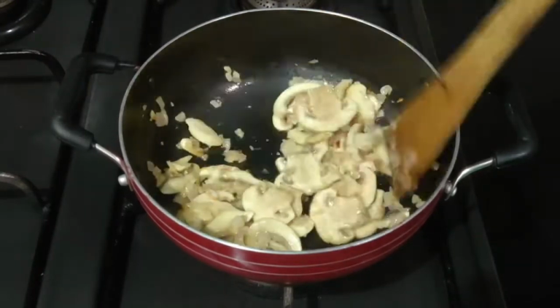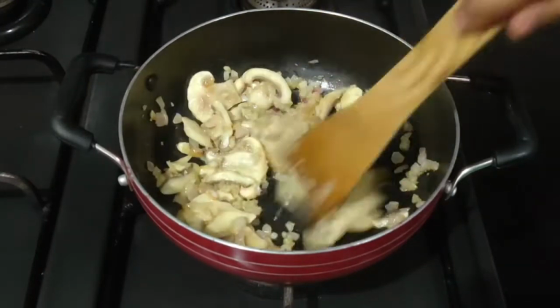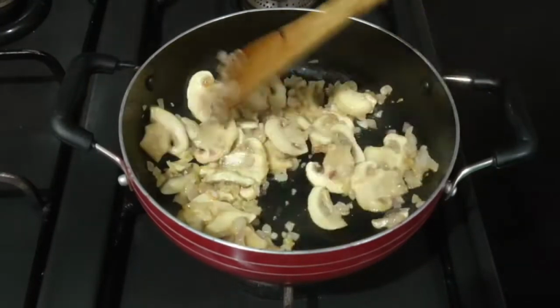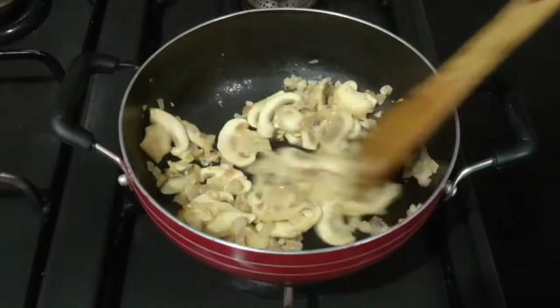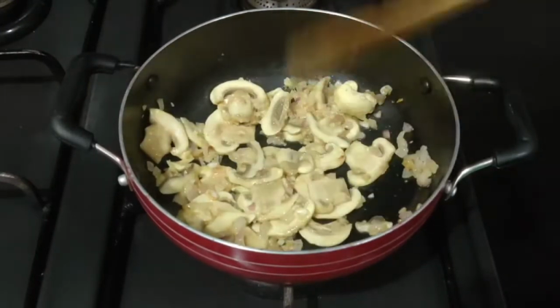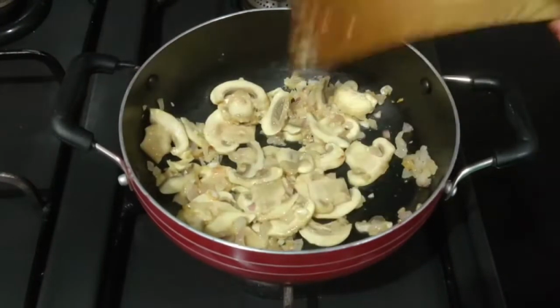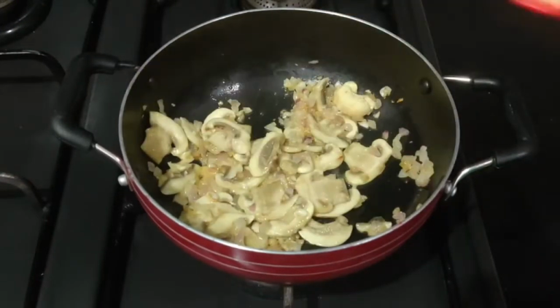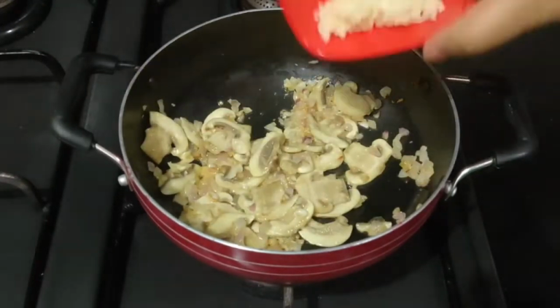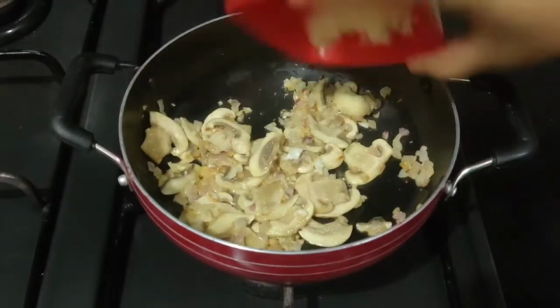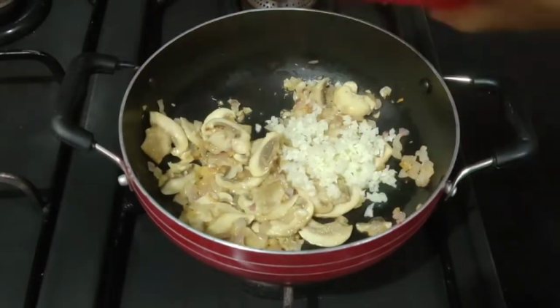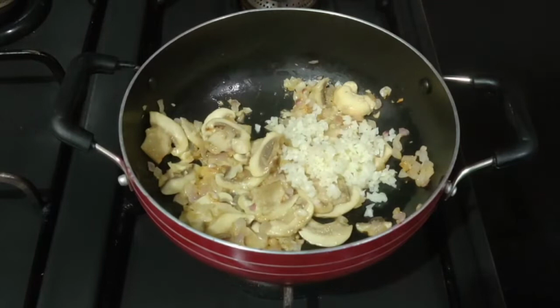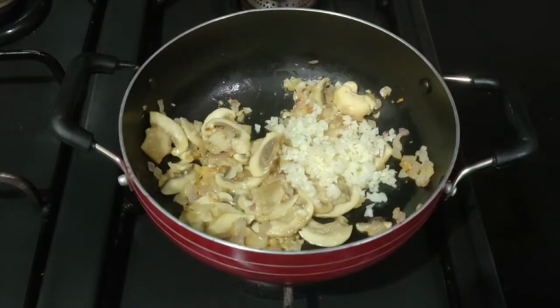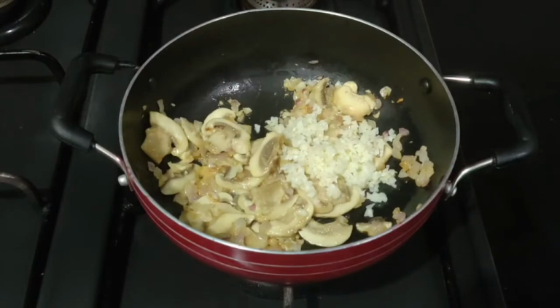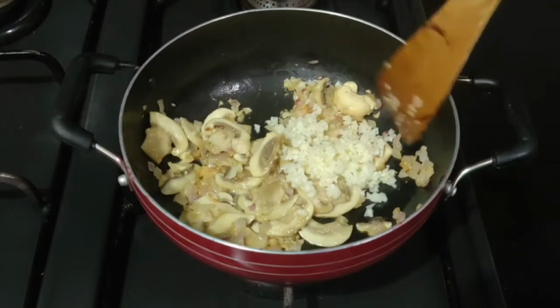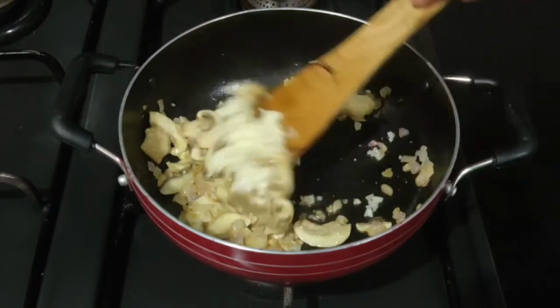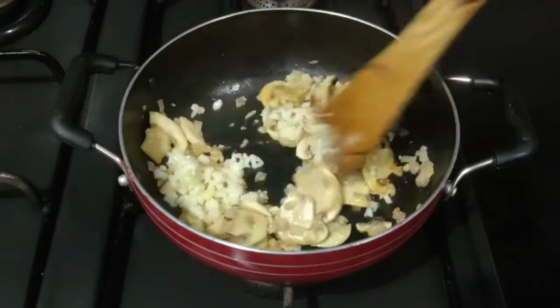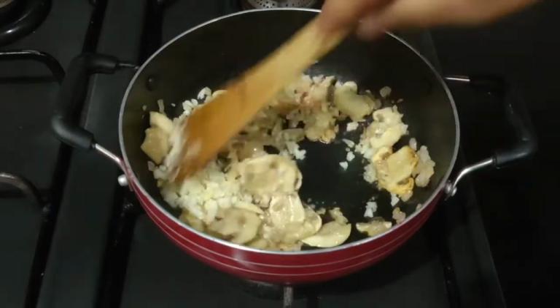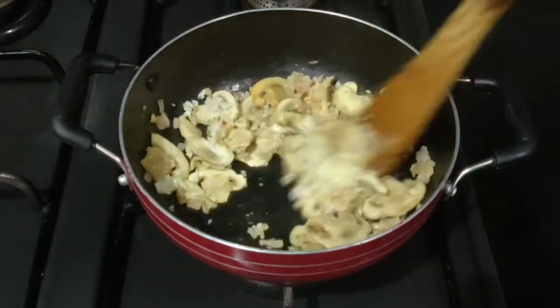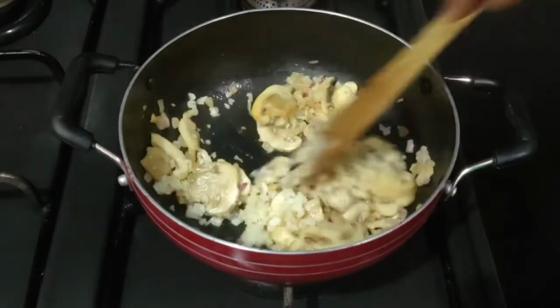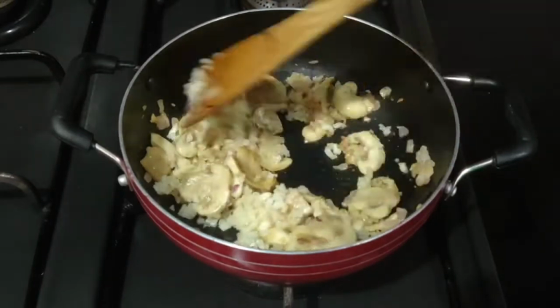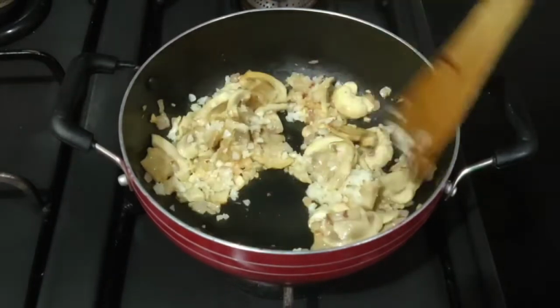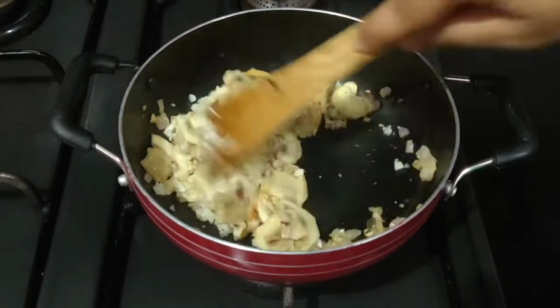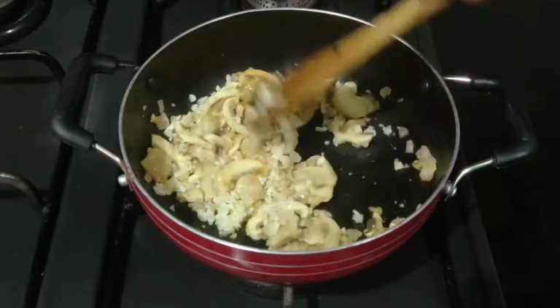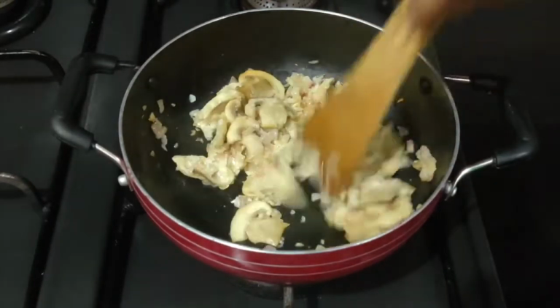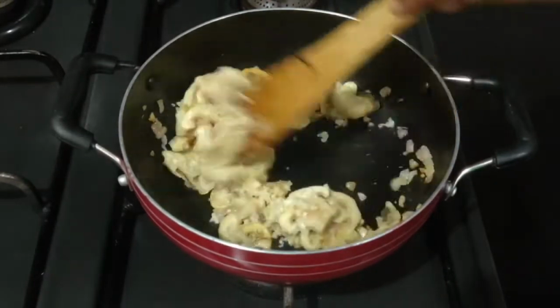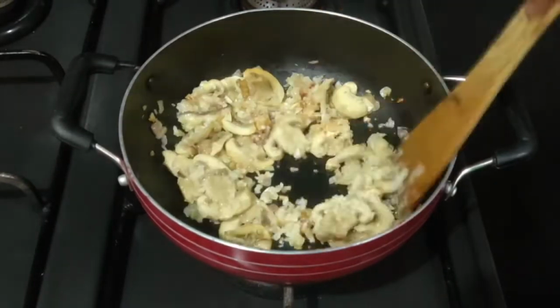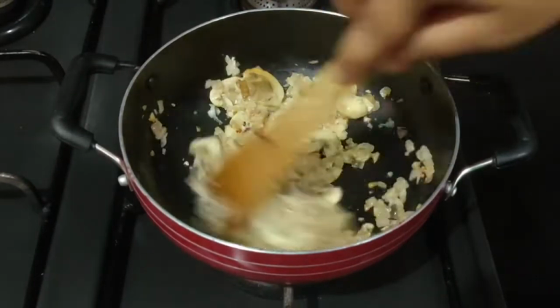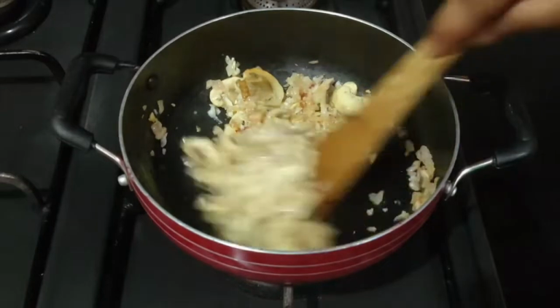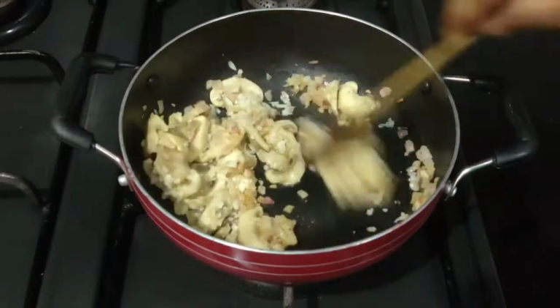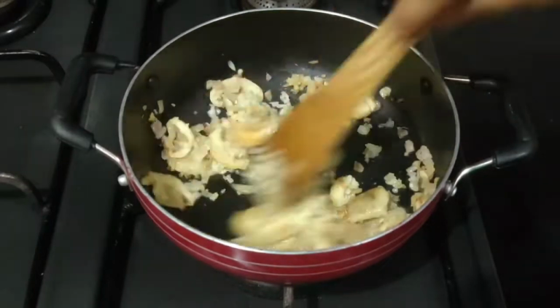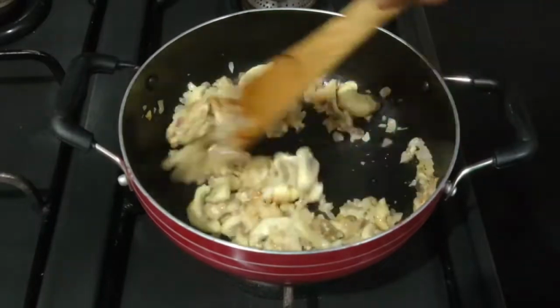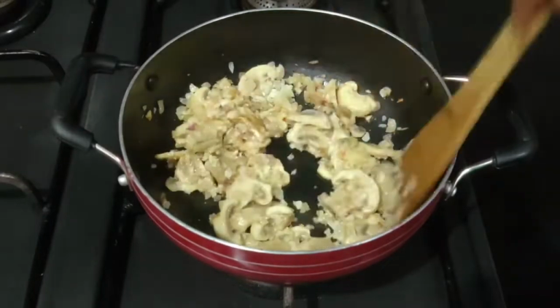After the mushrooms get cooked, we'll add the remaining garlic to it. Adding them at the end will give a mix of cooked and crunchy garlic to our snack.